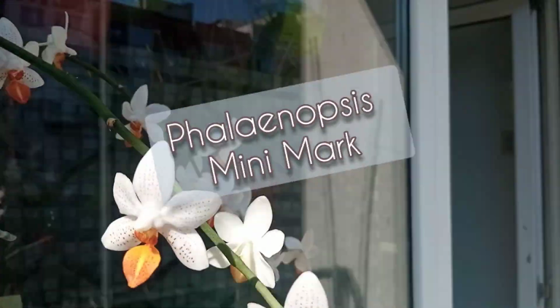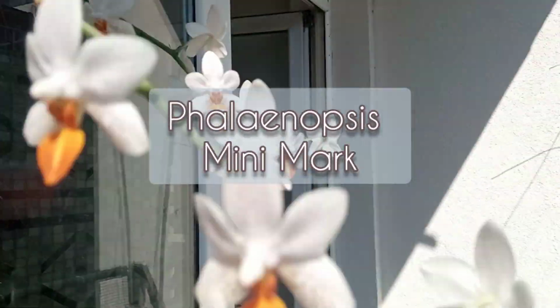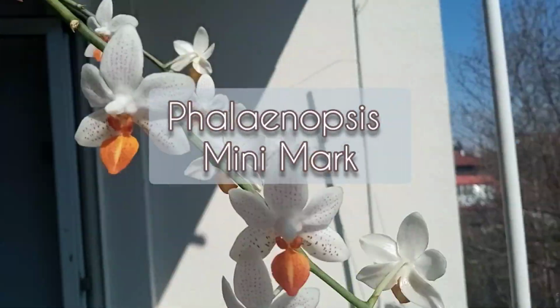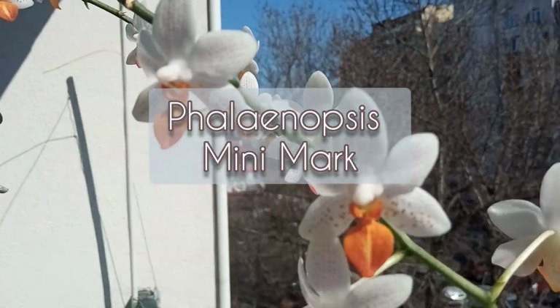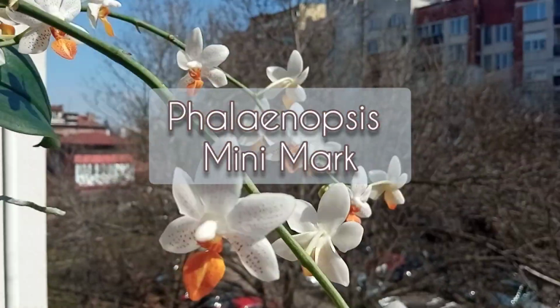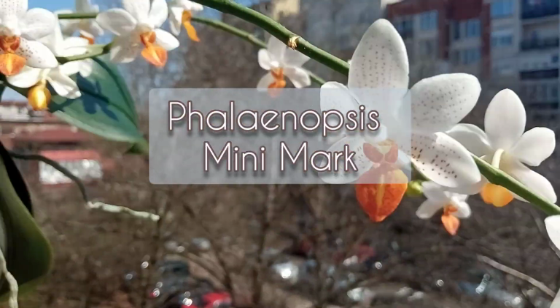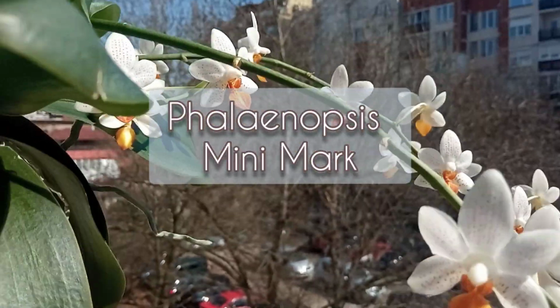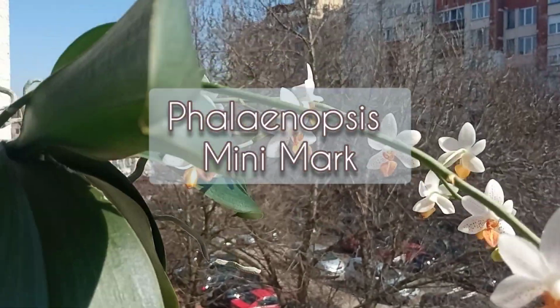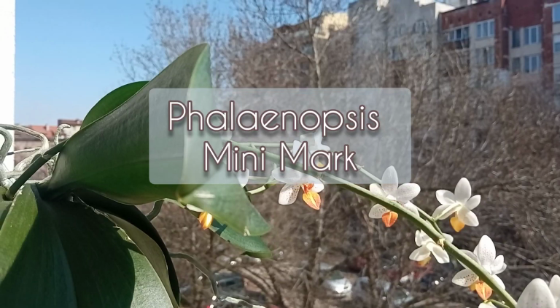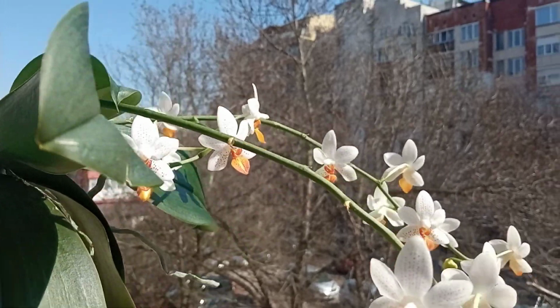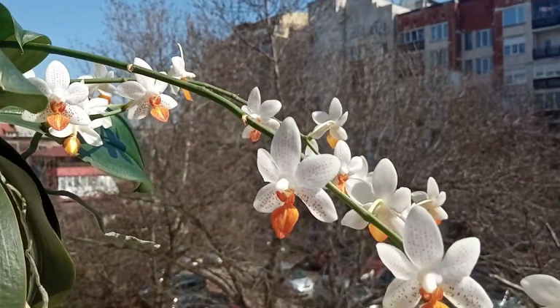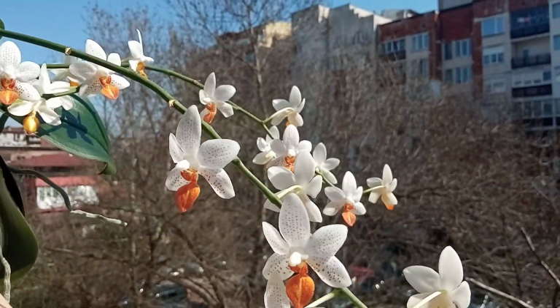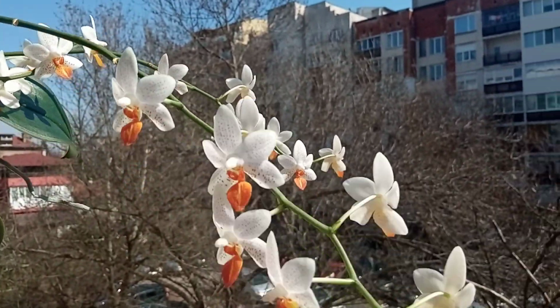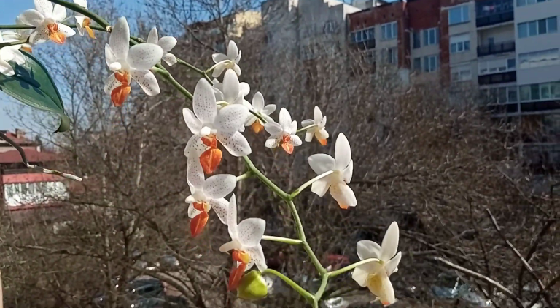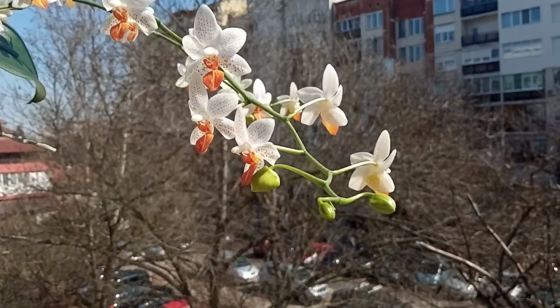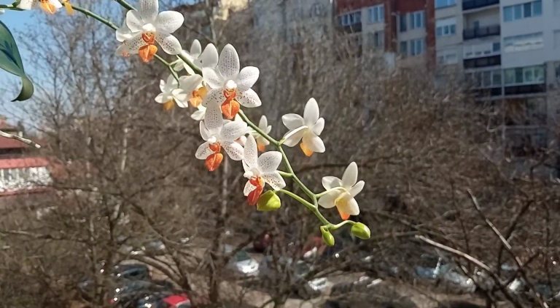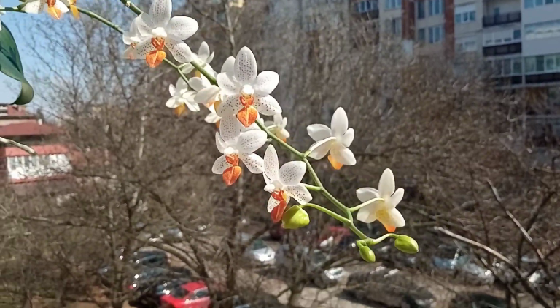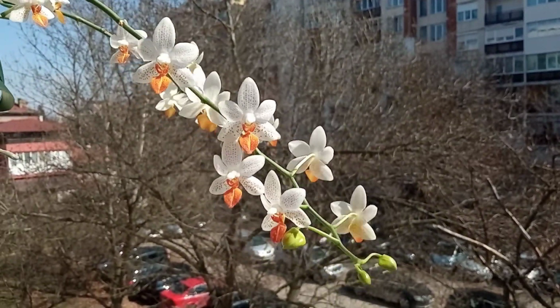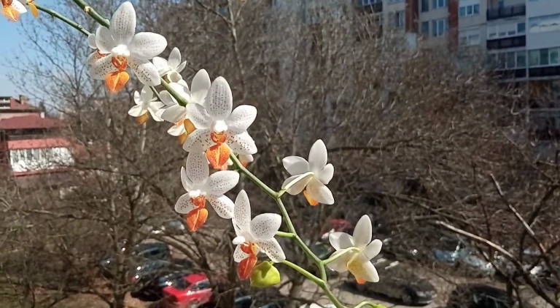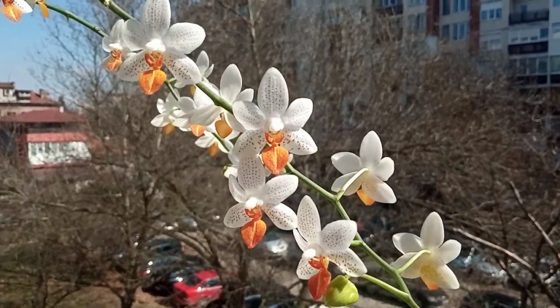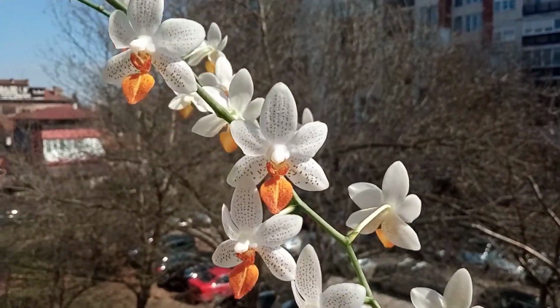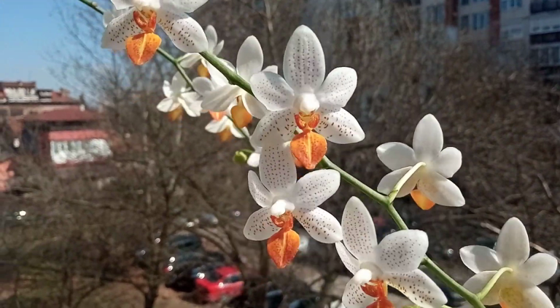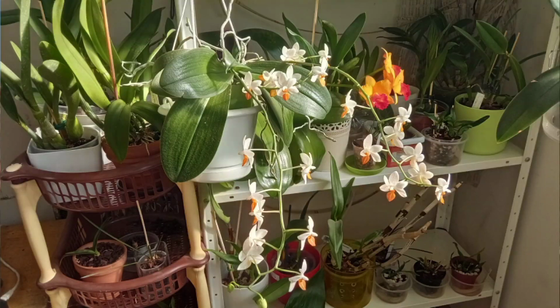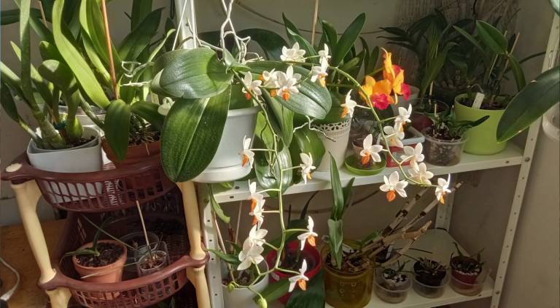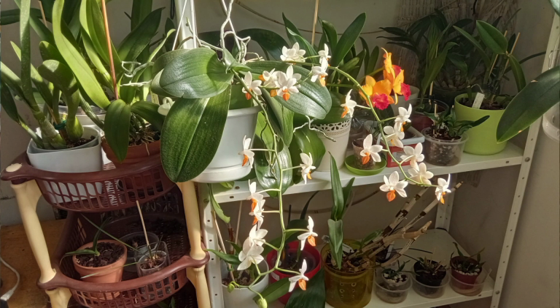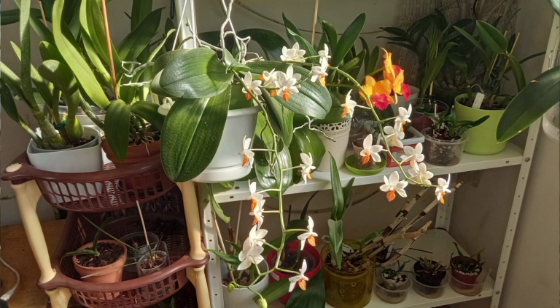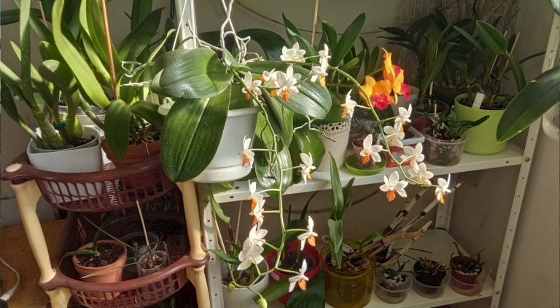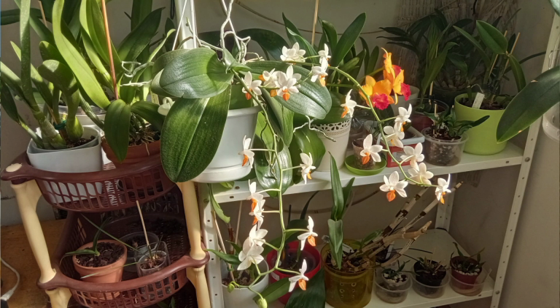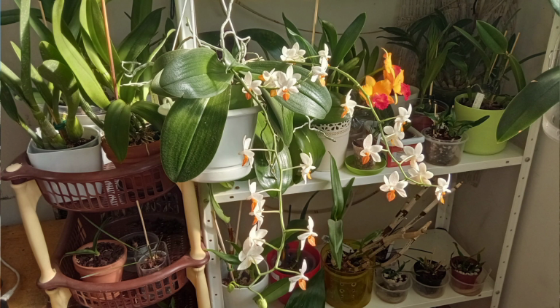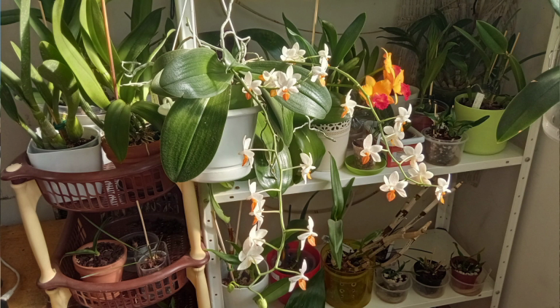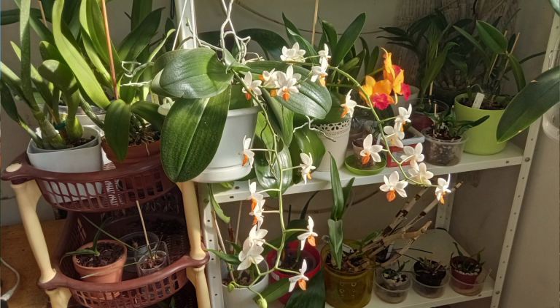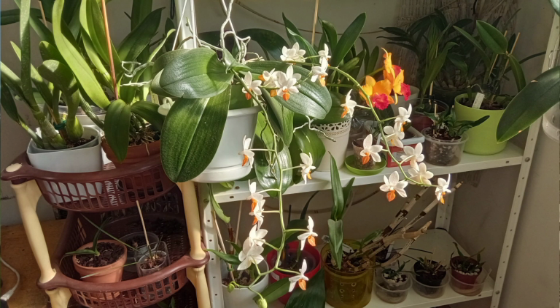This is Phalaenopsis Mini Mark, which I have had for many years. It's a reliable bloomer — never misses a blooming season — a great vigorous plant with many, many blooms.